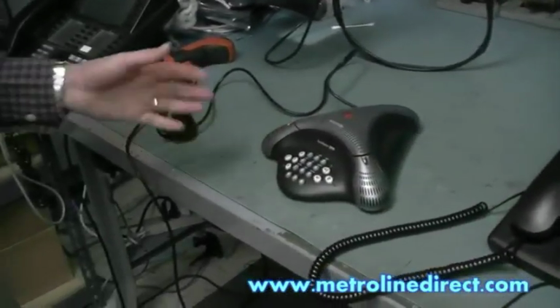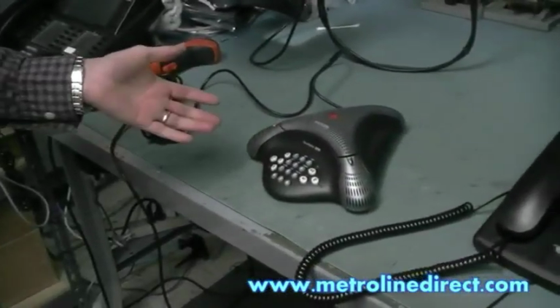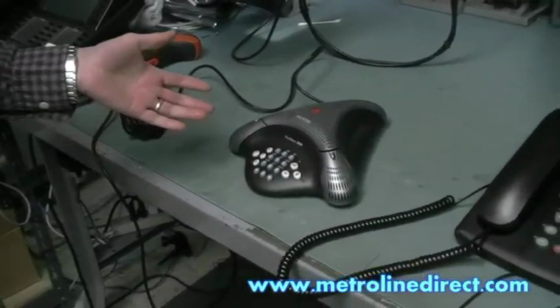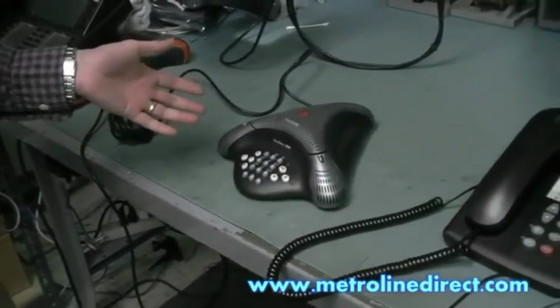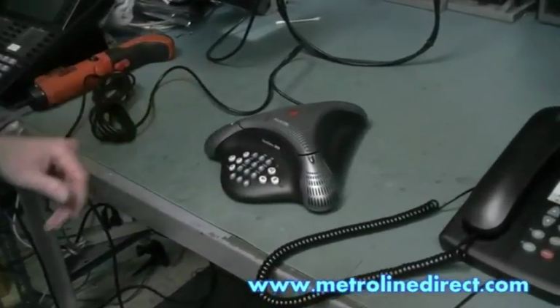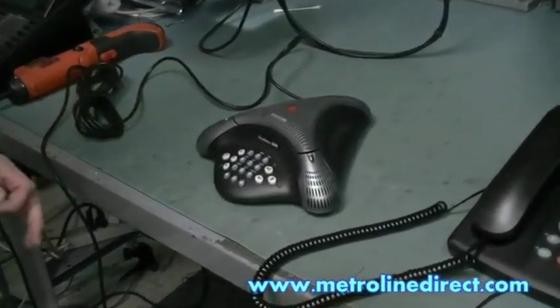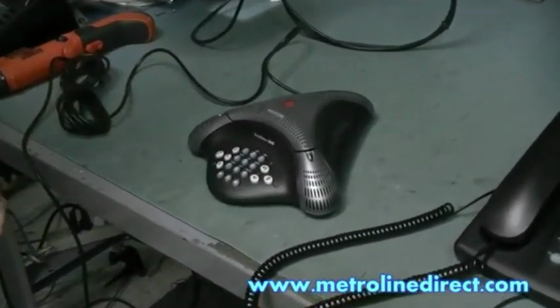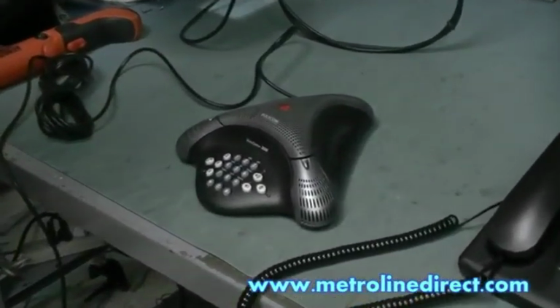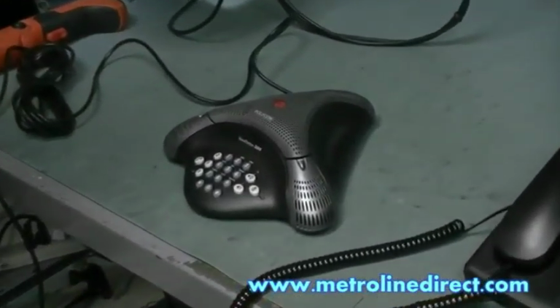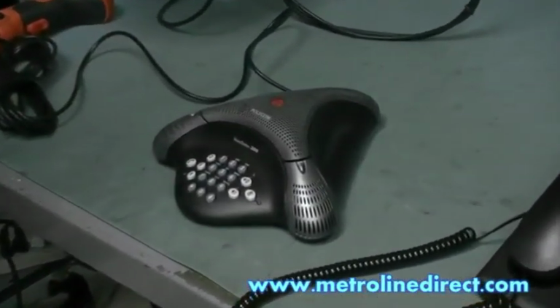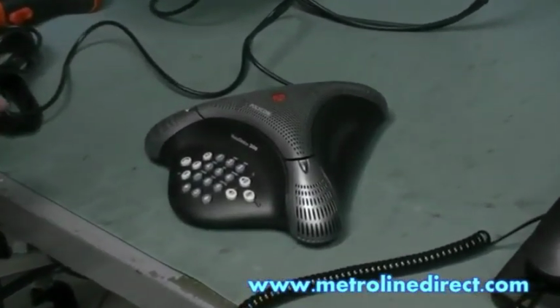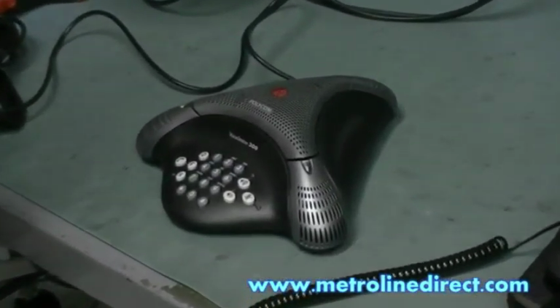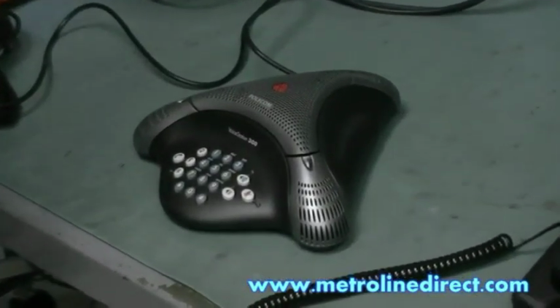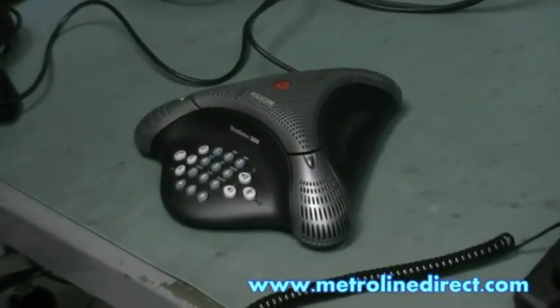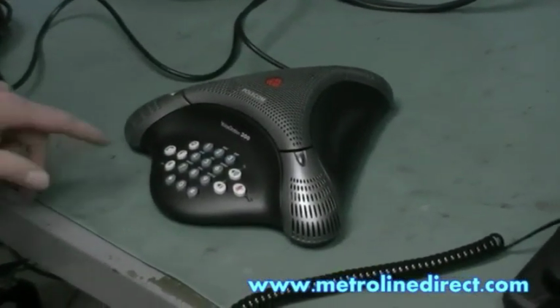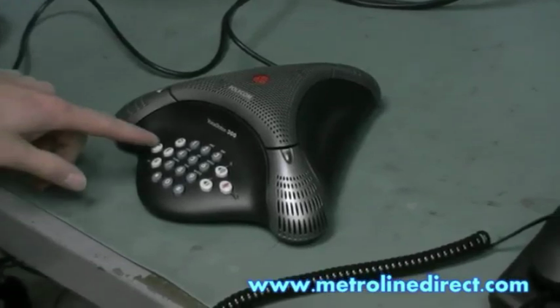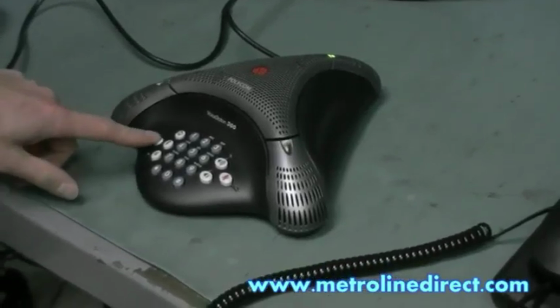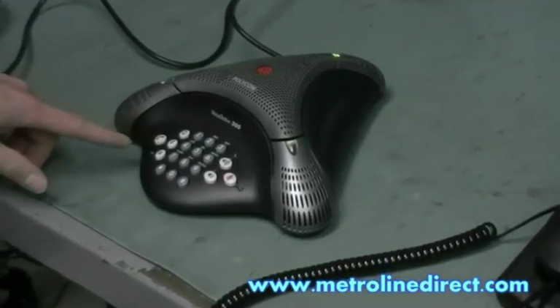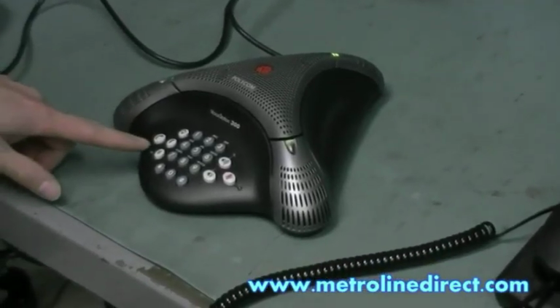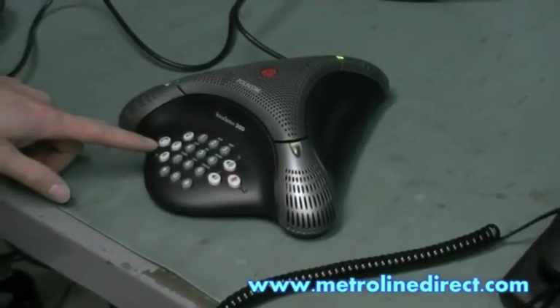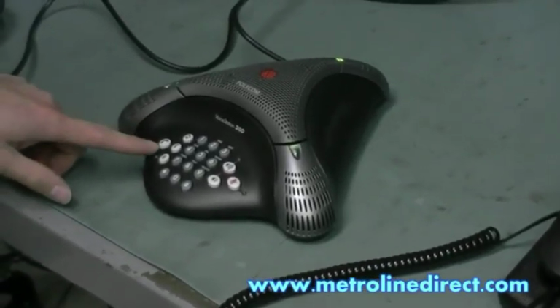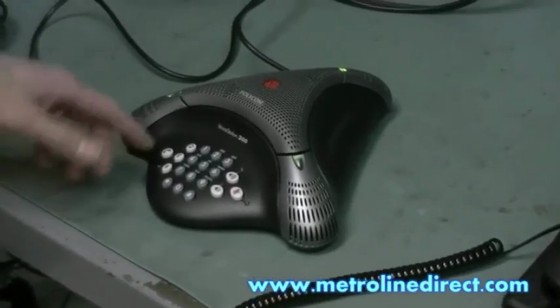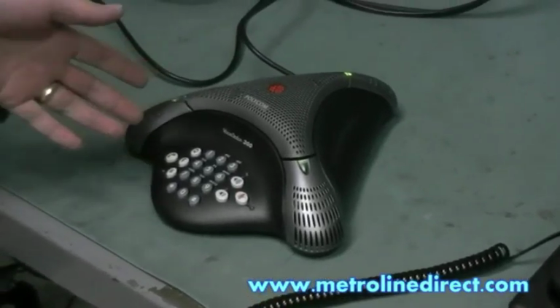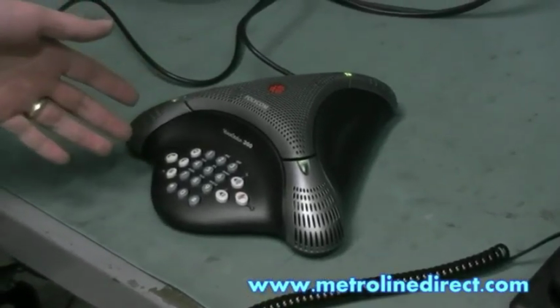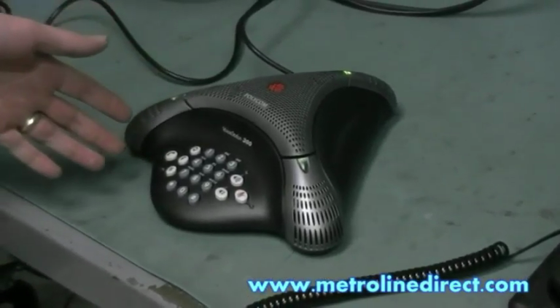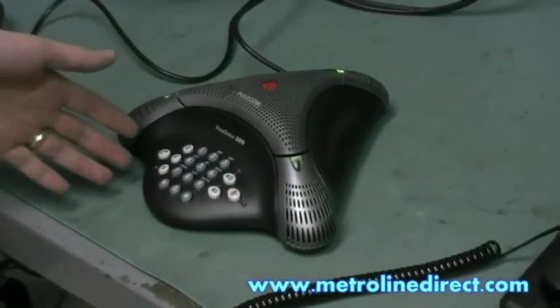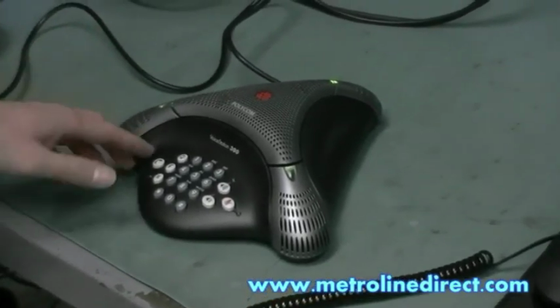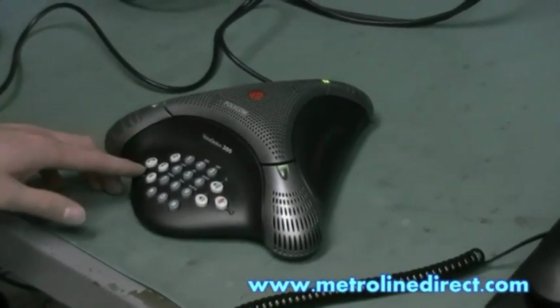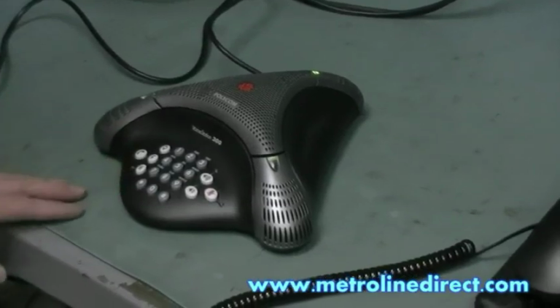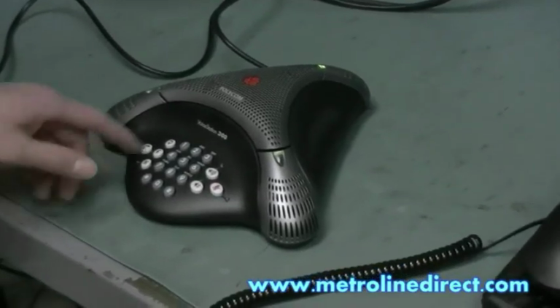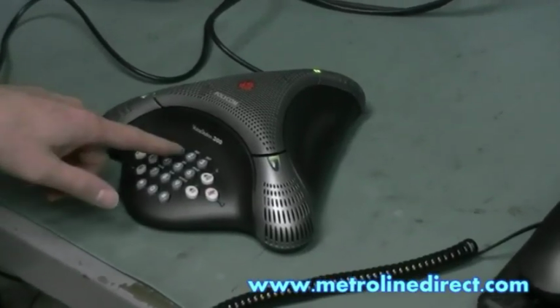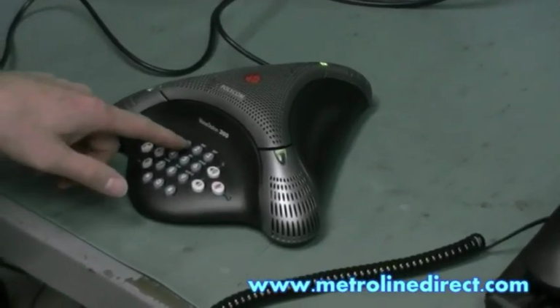You've heard the tone when the Voicestation powered up. Now, if we want to use our phone, we can press the ON button. The phone automatically goes off hook on whatever line you select, and you can start dialing.